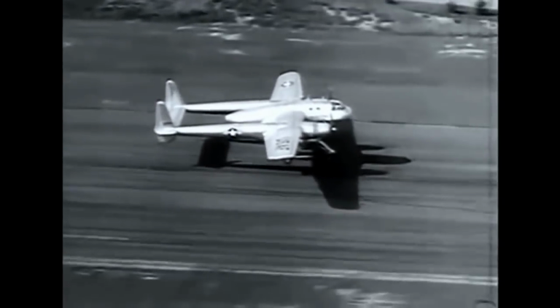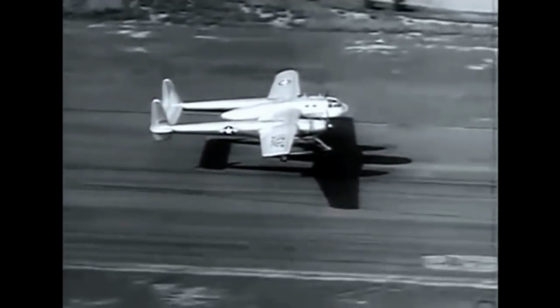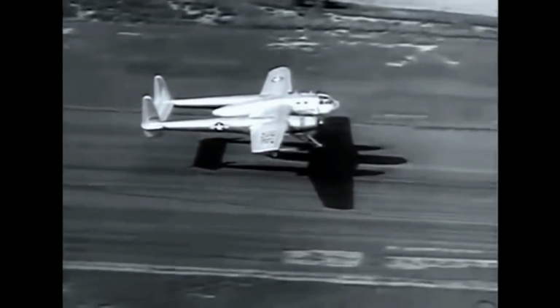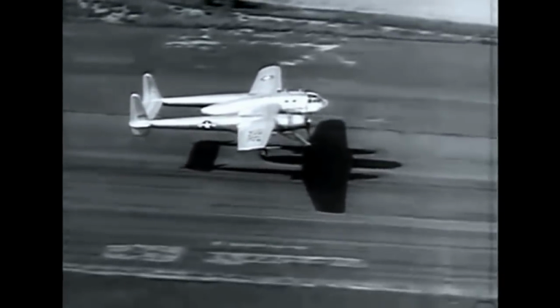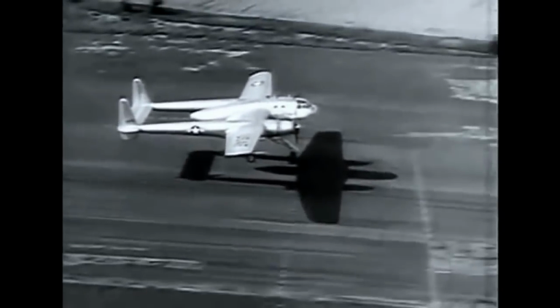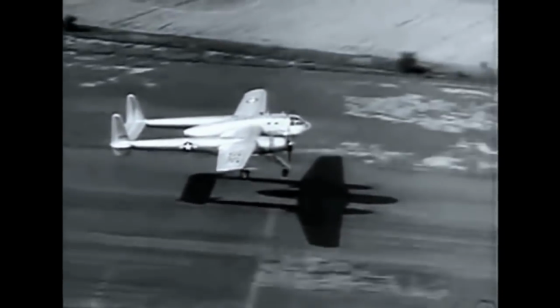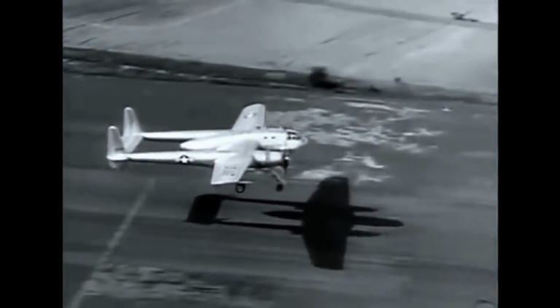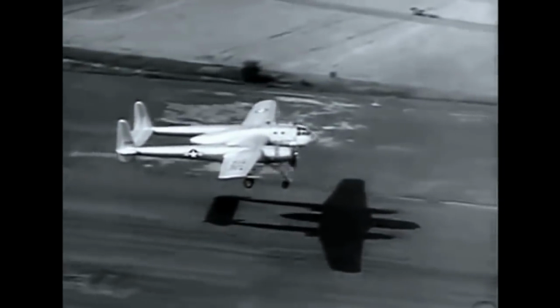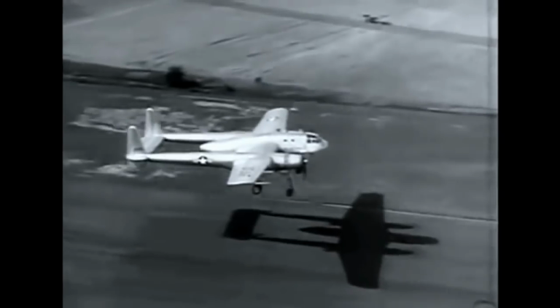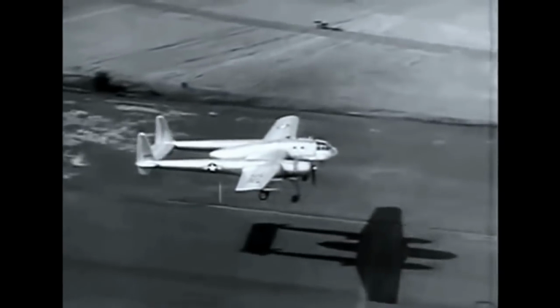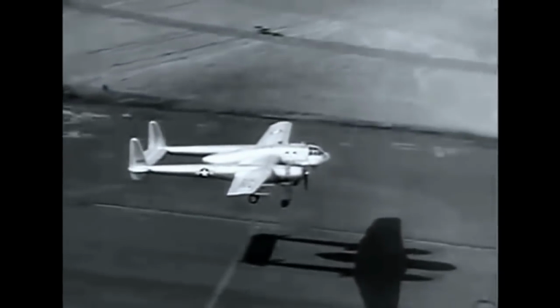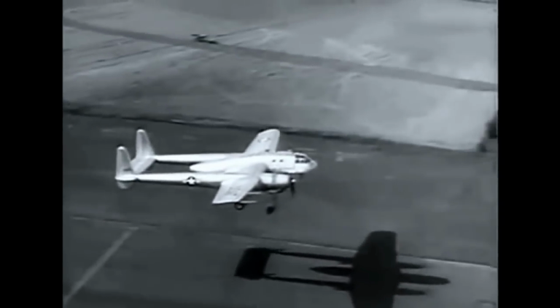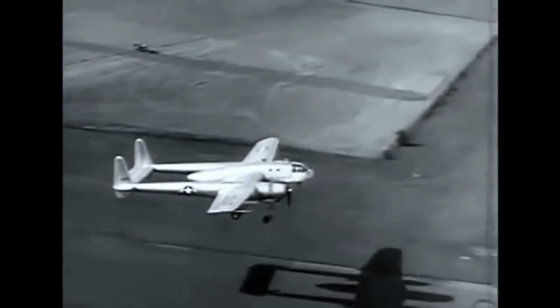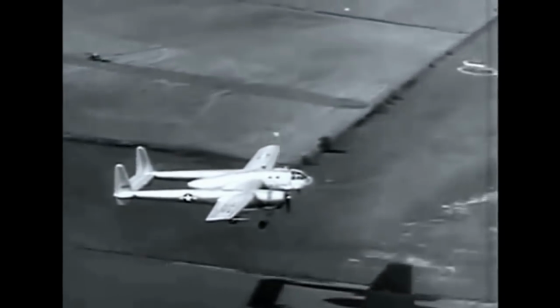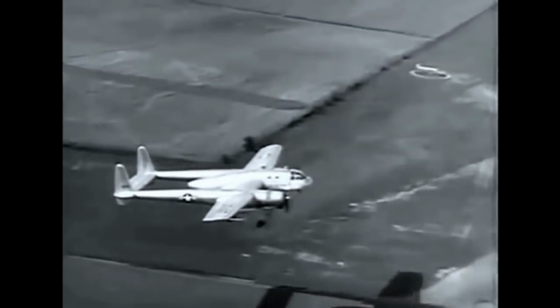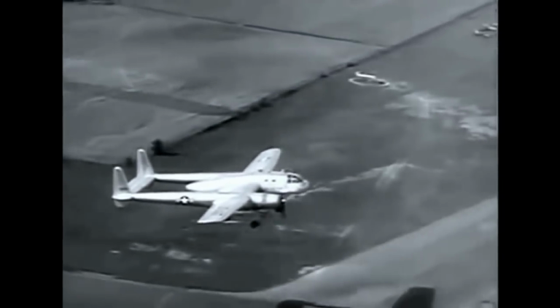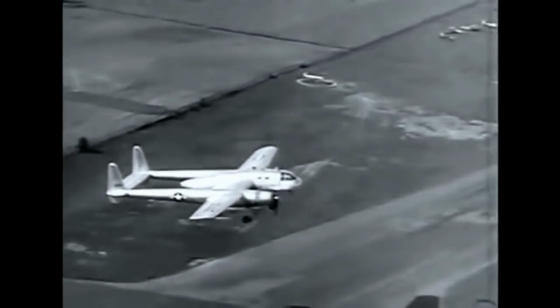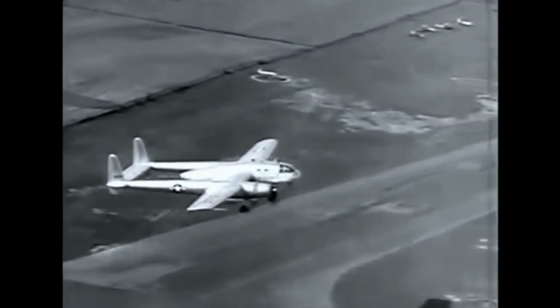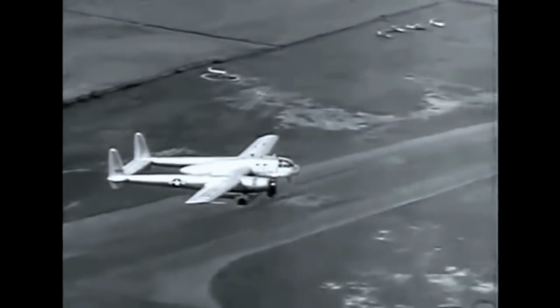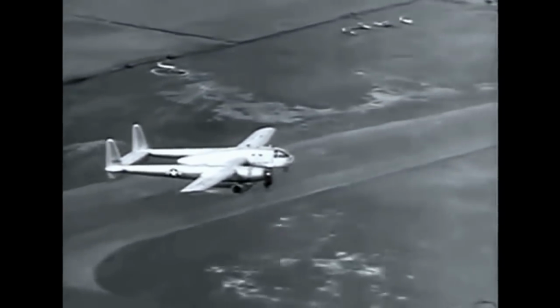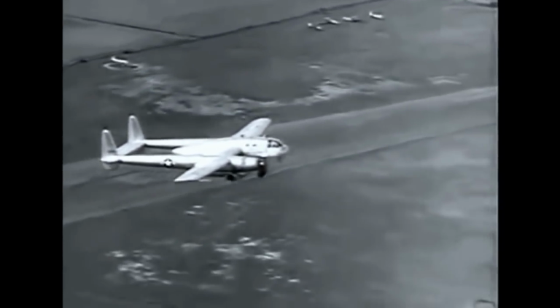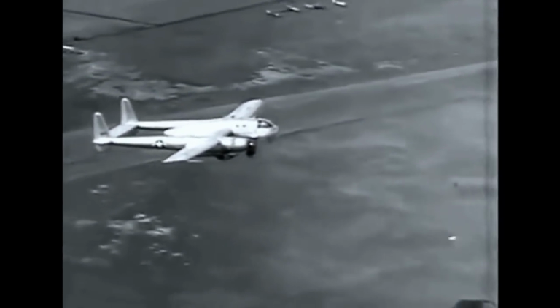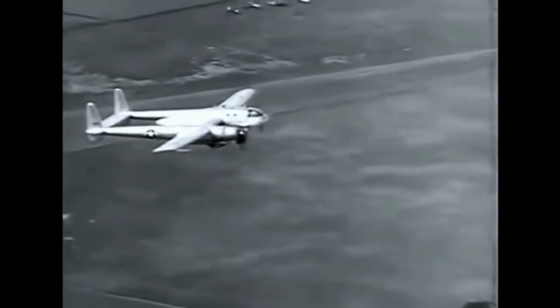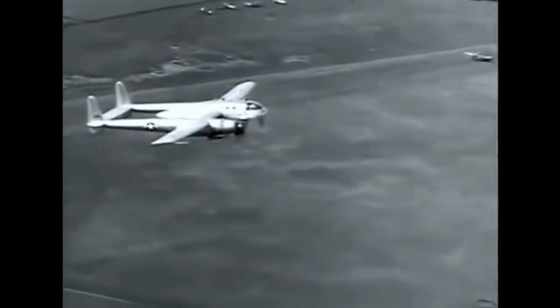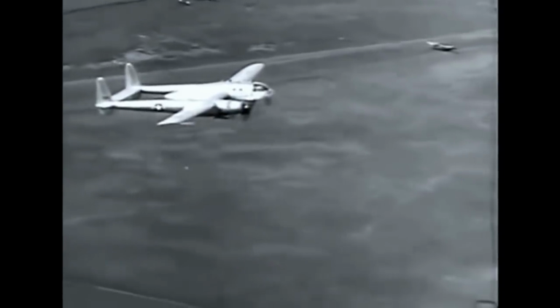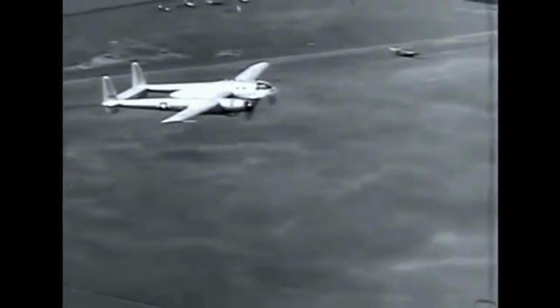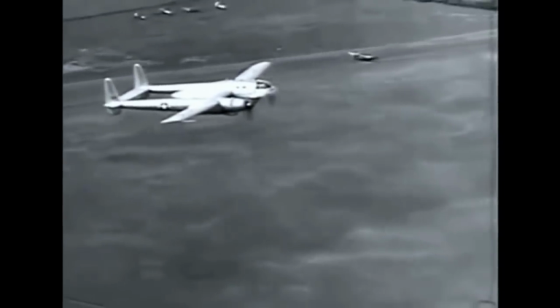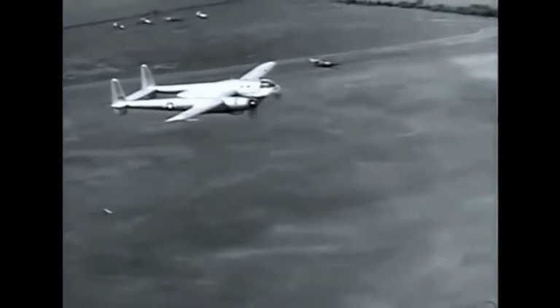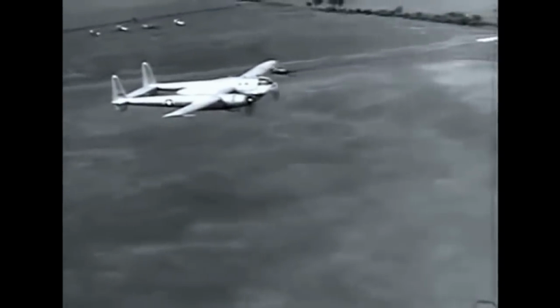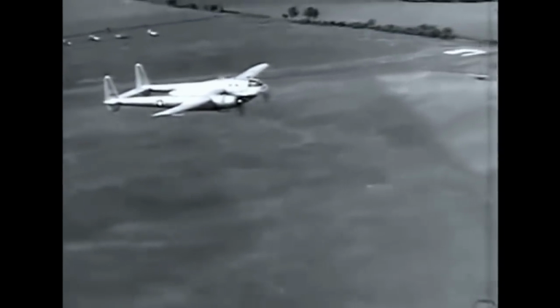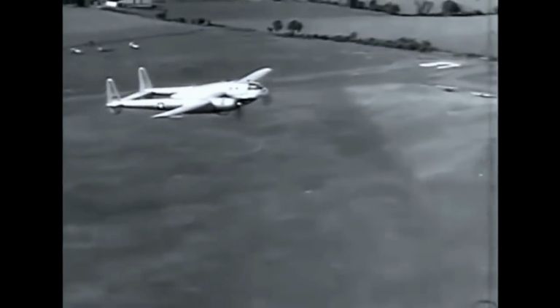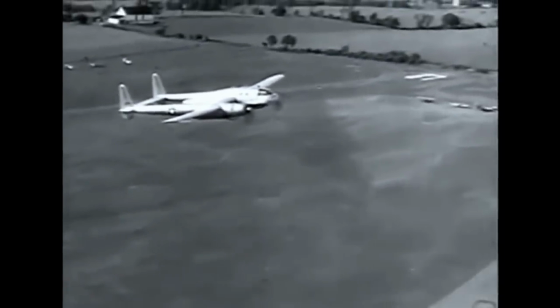The carrier is powered by two Pratt & Whitney engines with reversible pitch propellers. The maximum speed is 250 miles per hour. The ceiling is 25,000 feet.